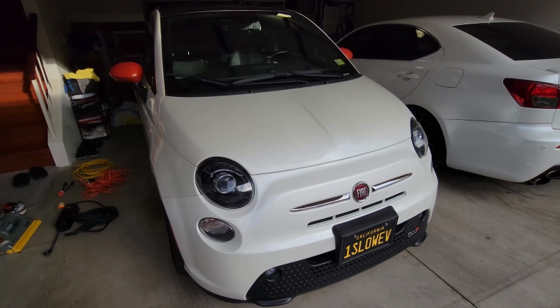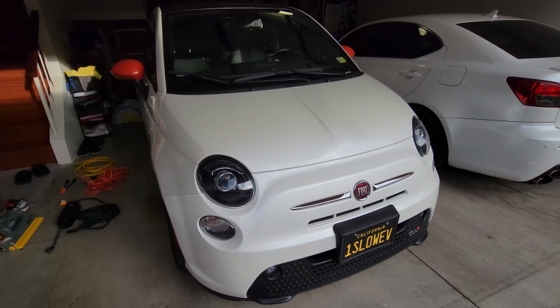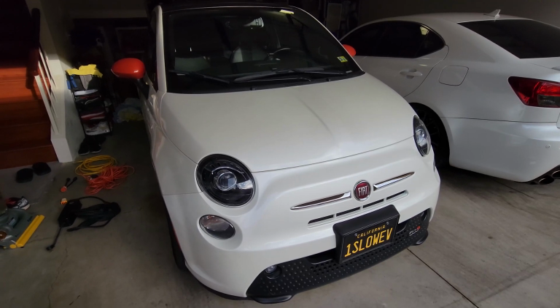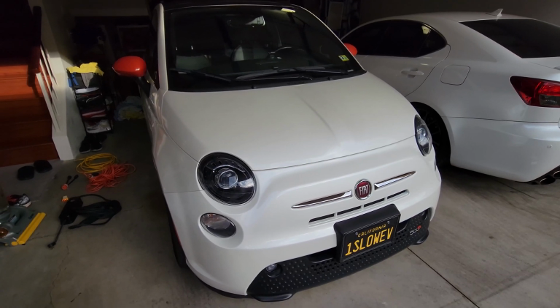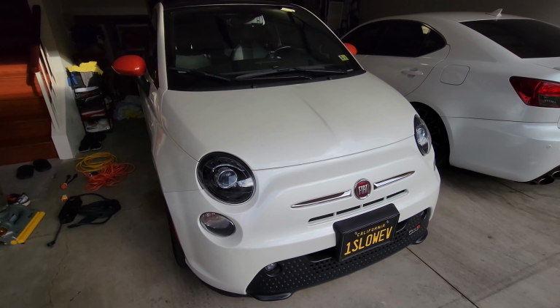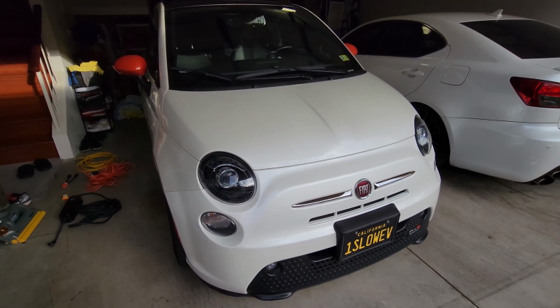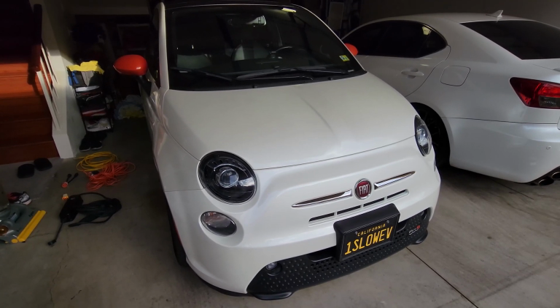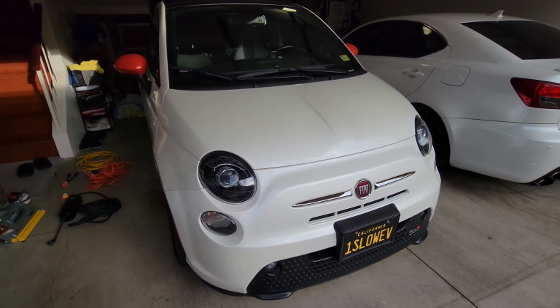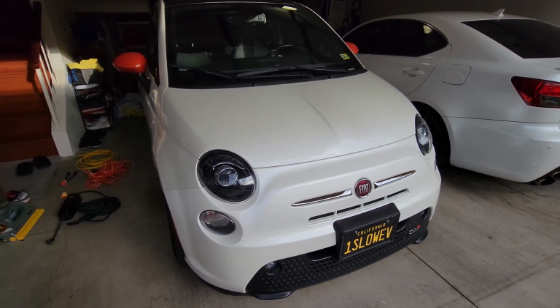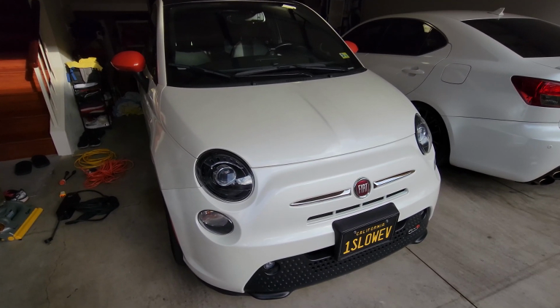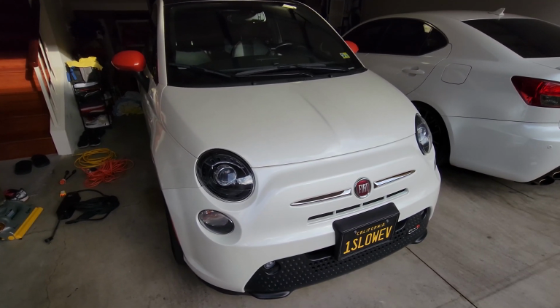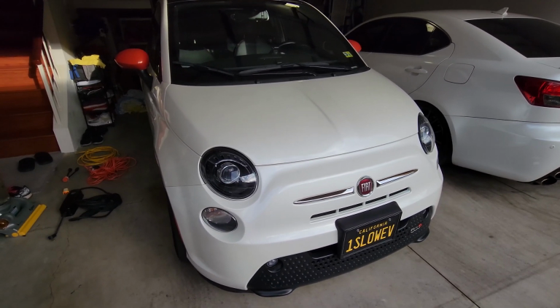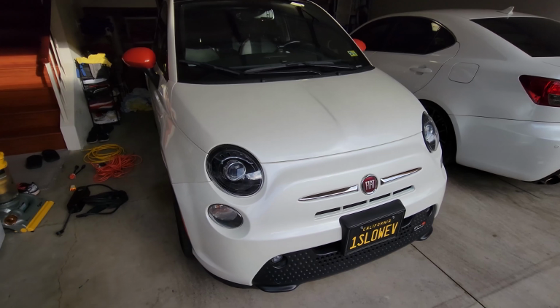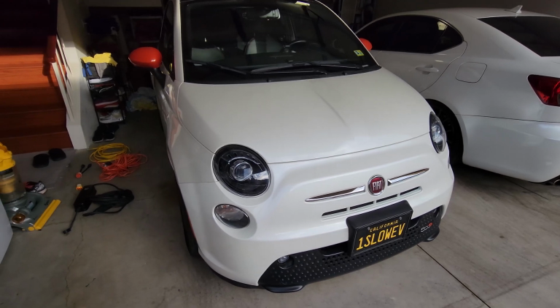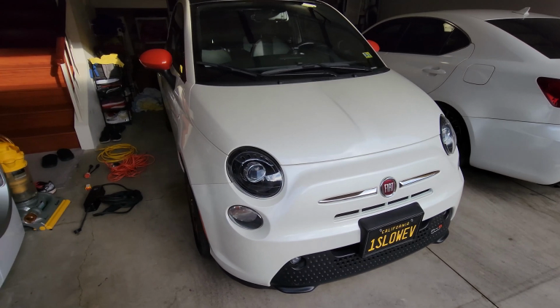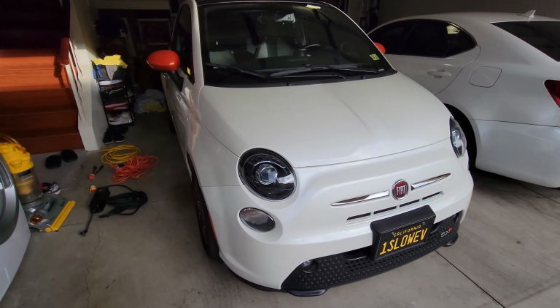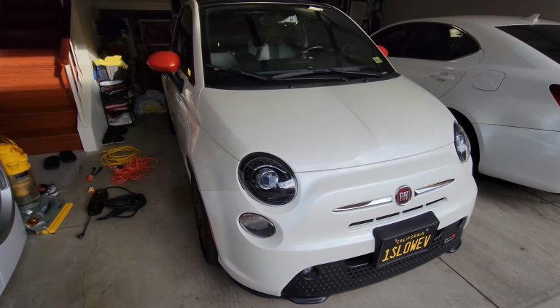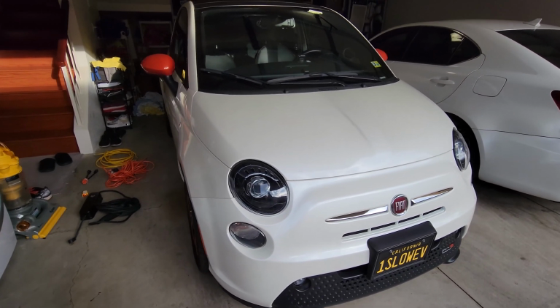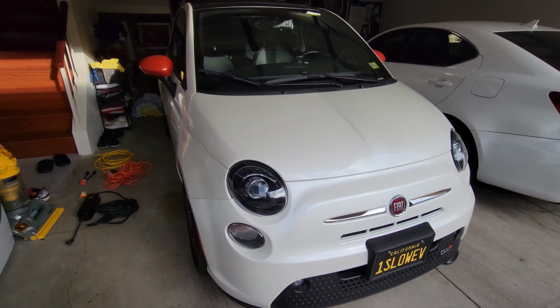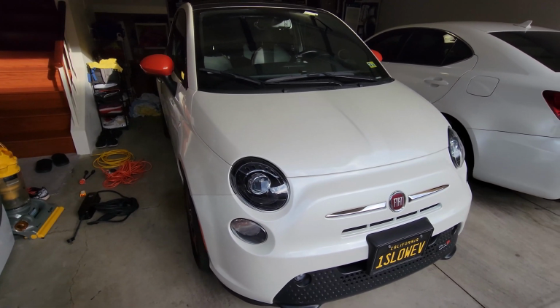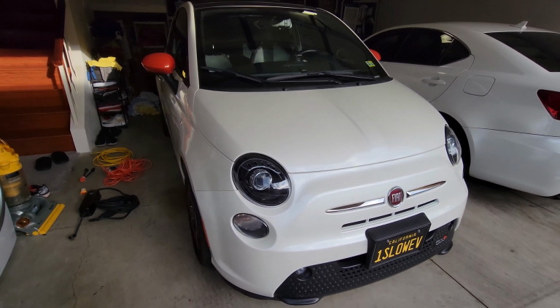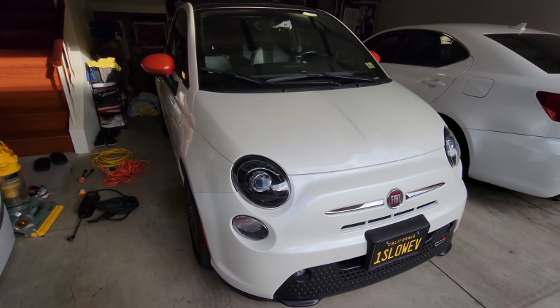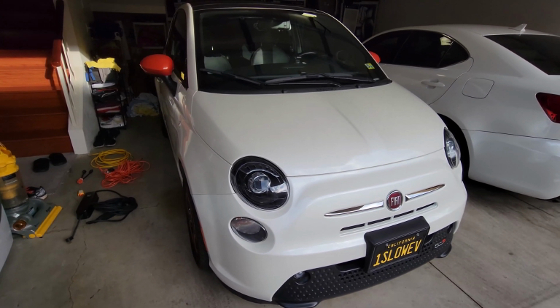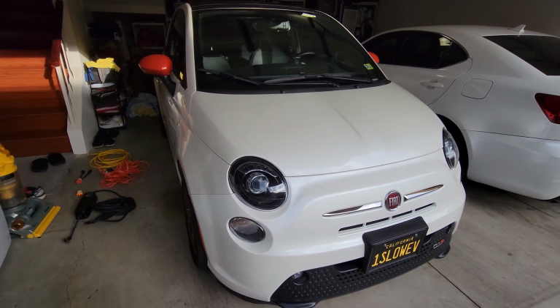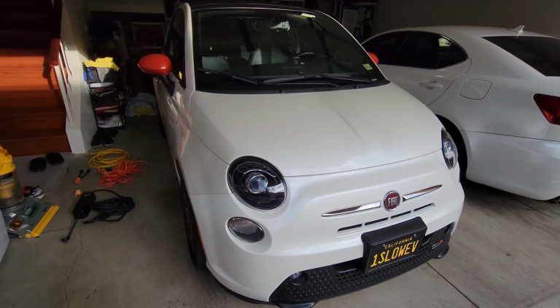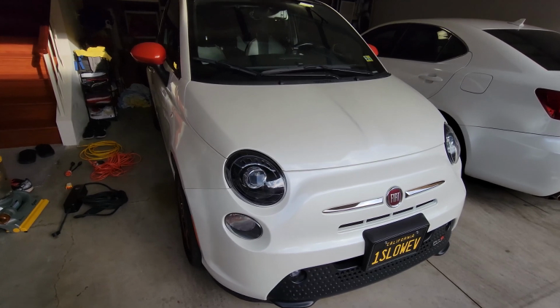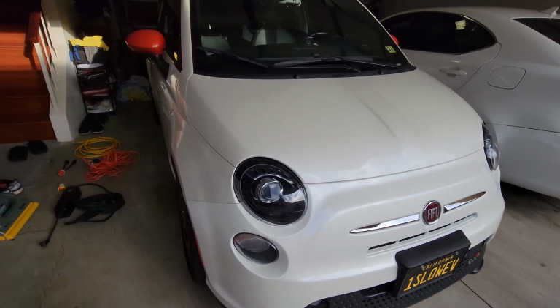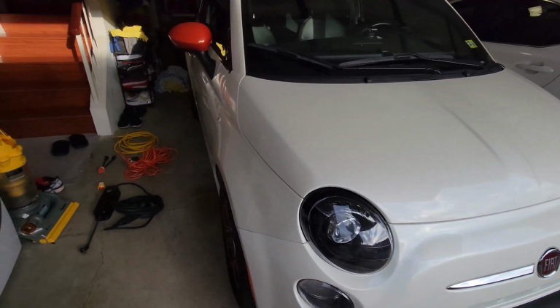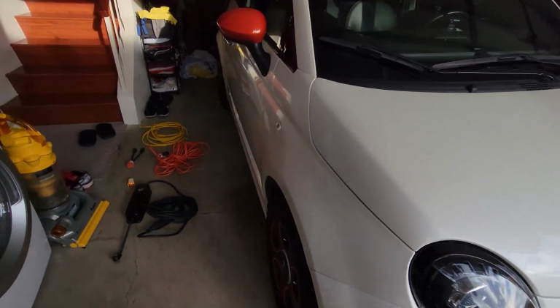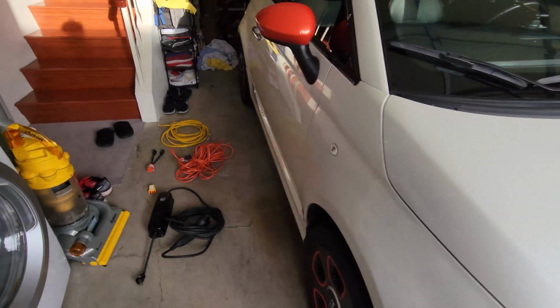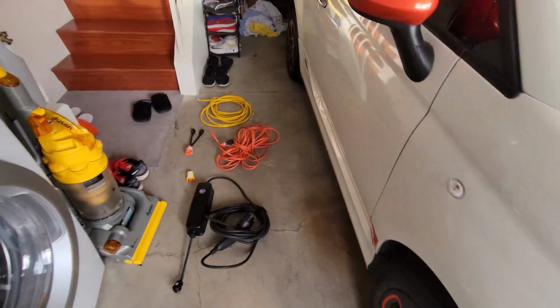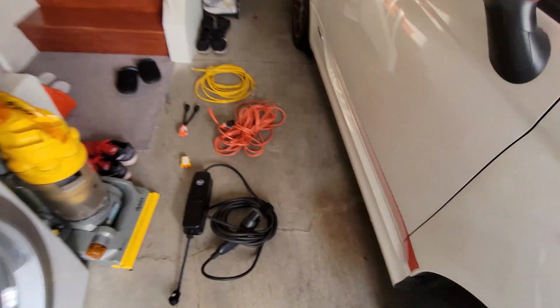Today I'll be showing you how to double your rate of charge for your EV. In this example it's for the Fiat 500e, however this works with other EVs as well.